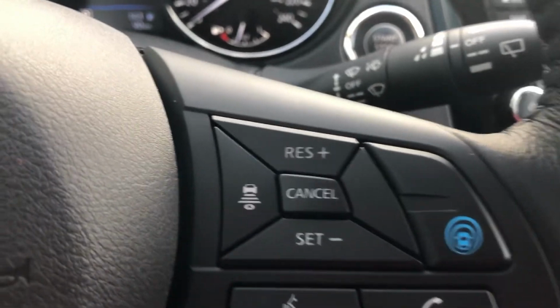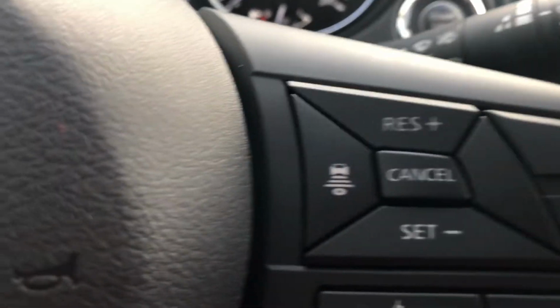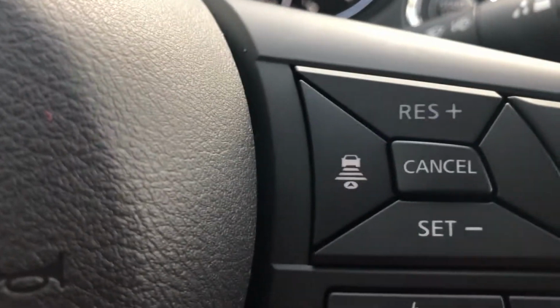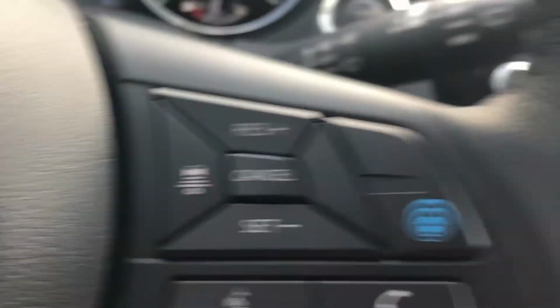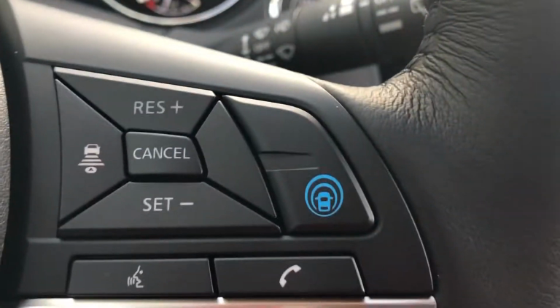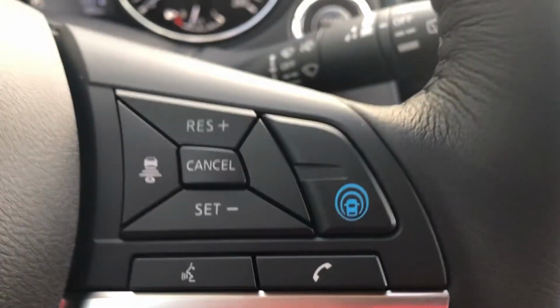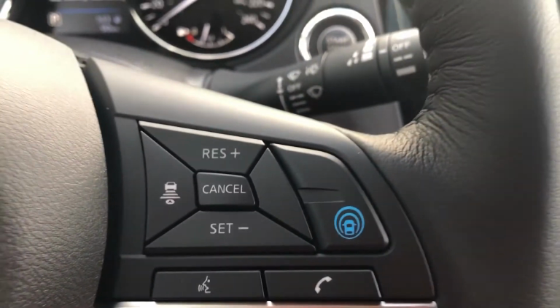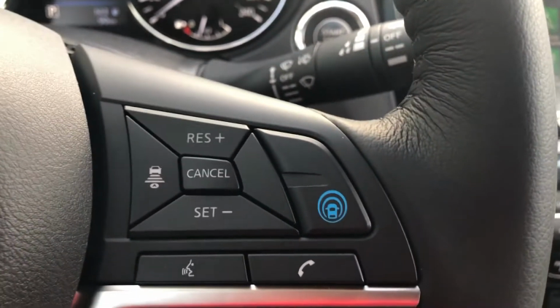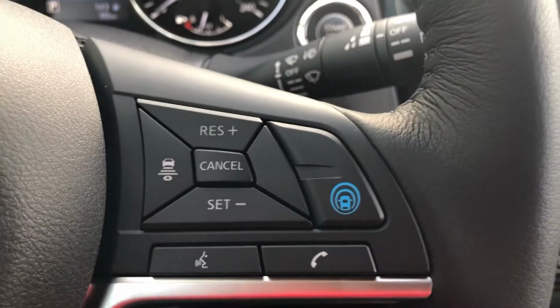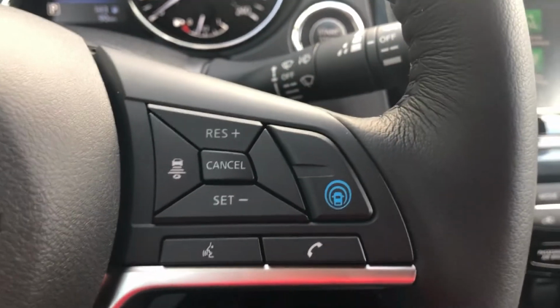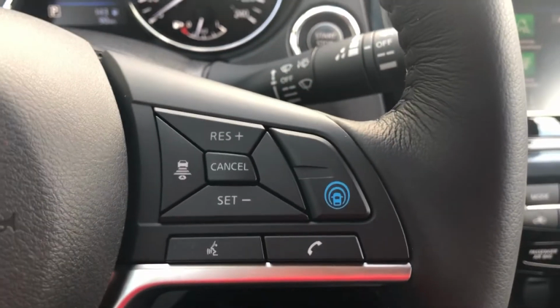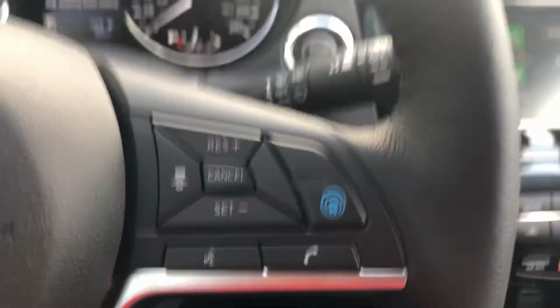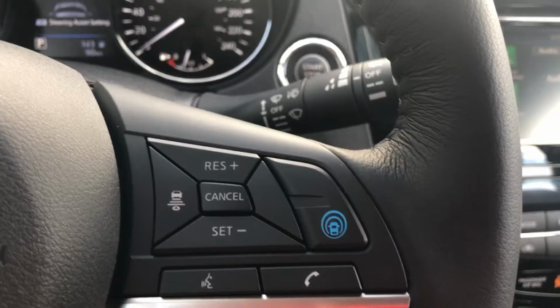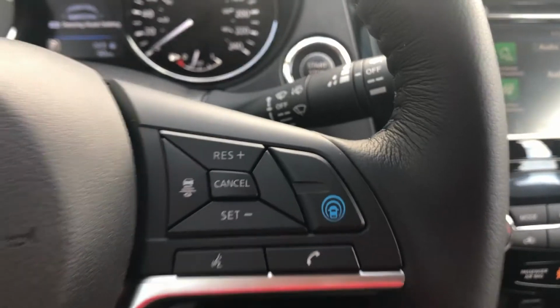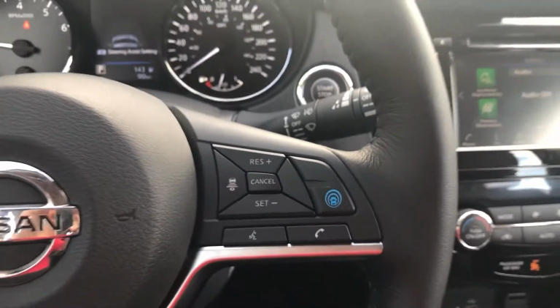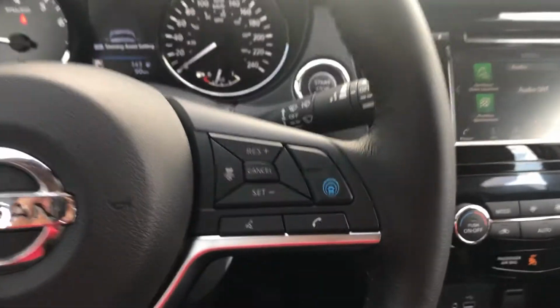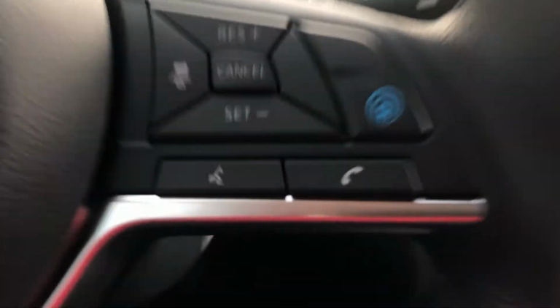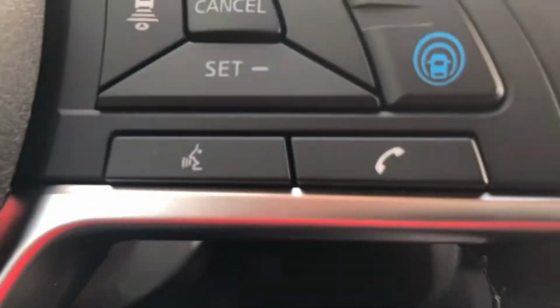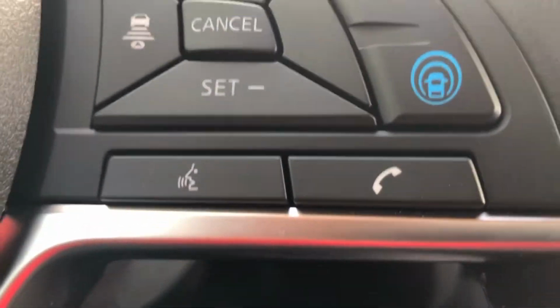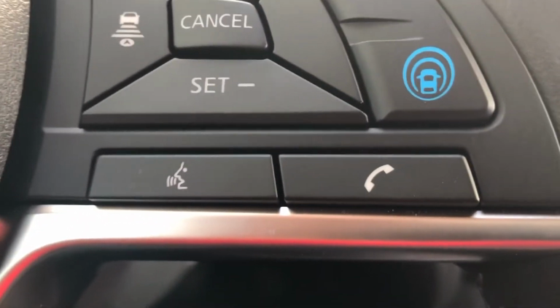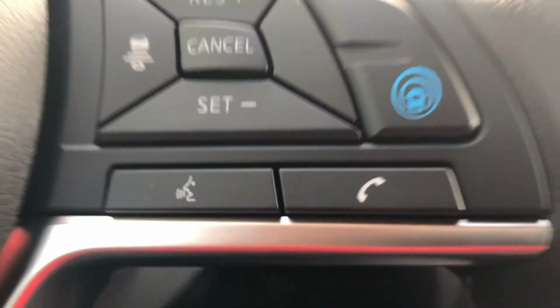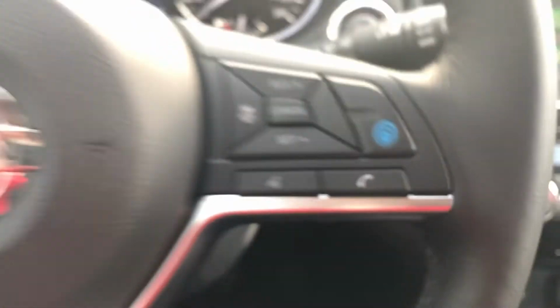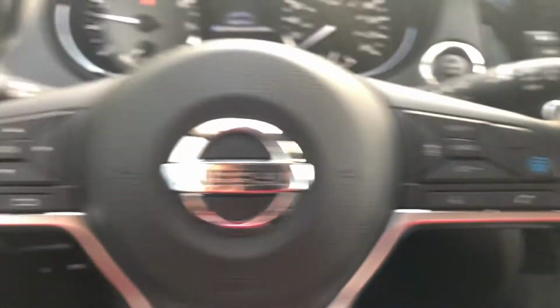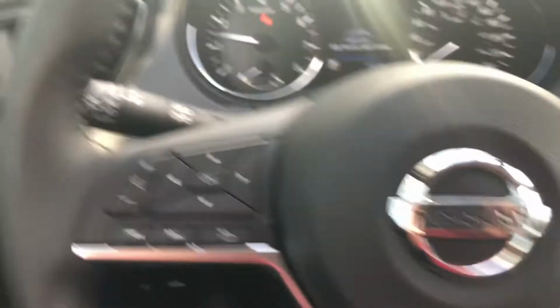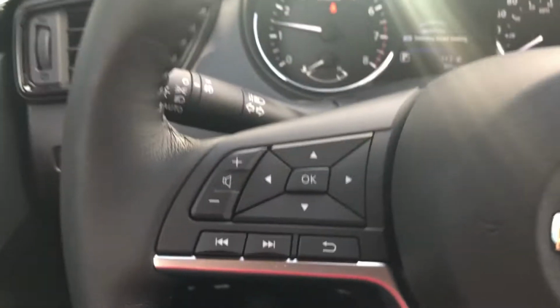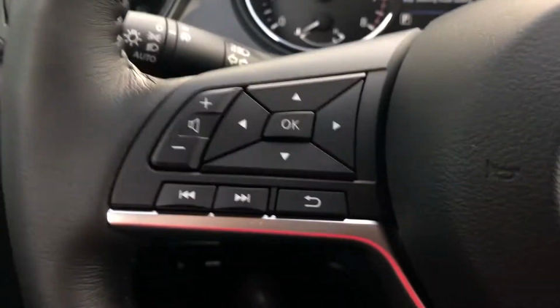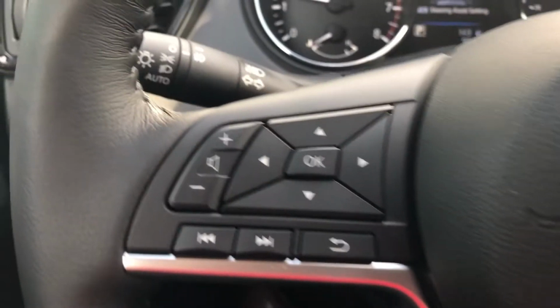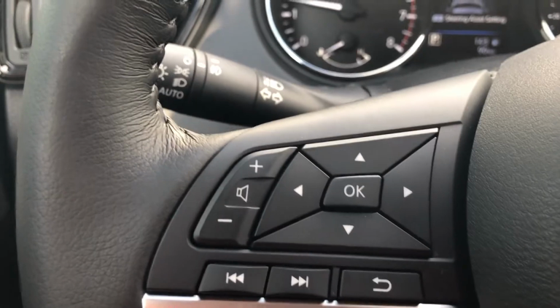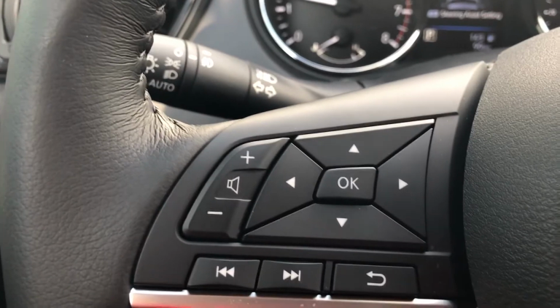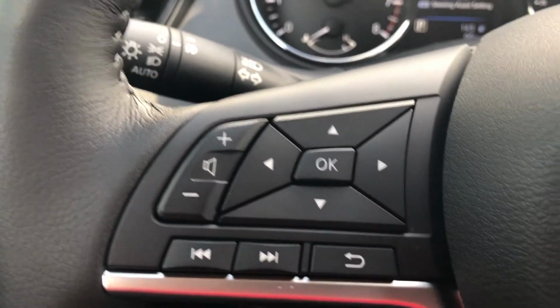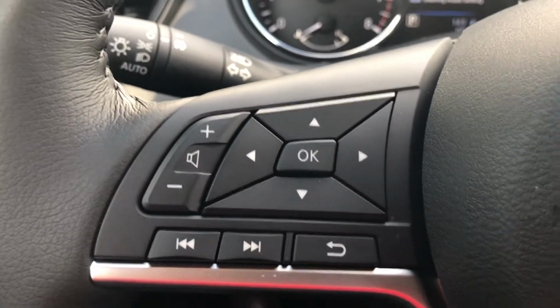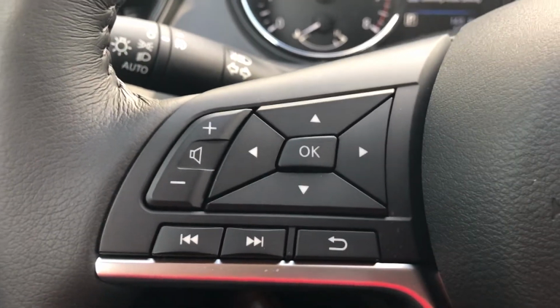There is adaptive cruise control. It also has ProPilot Assist, which is semi-autonomous driving. You also get your Bluetooth controls over here. On the left side of the steering wheel, you get your volume and infotainment controls.